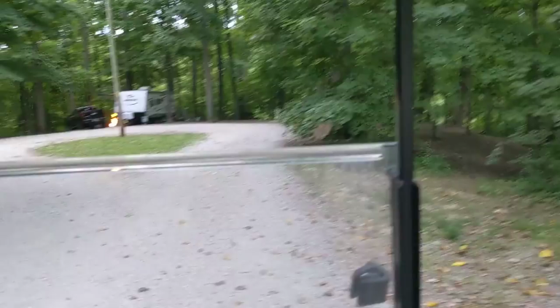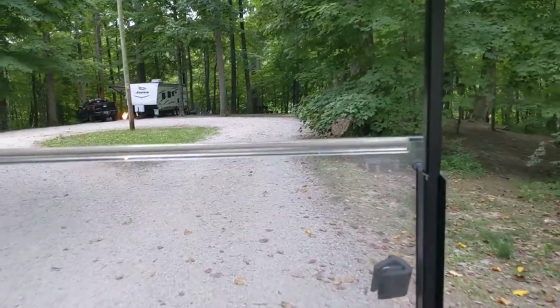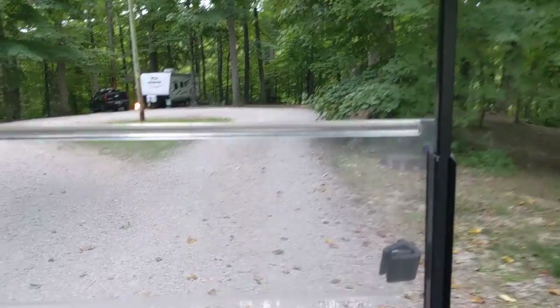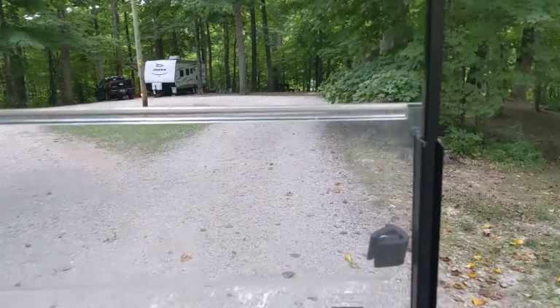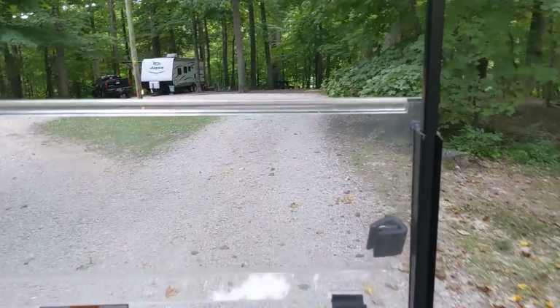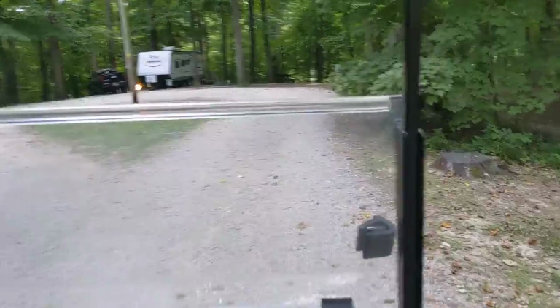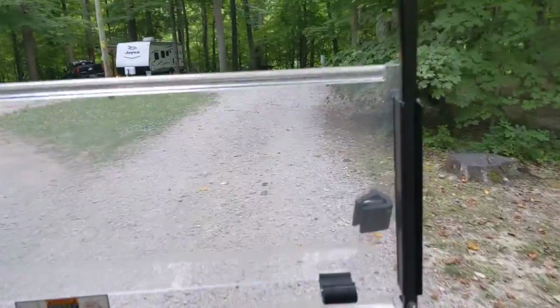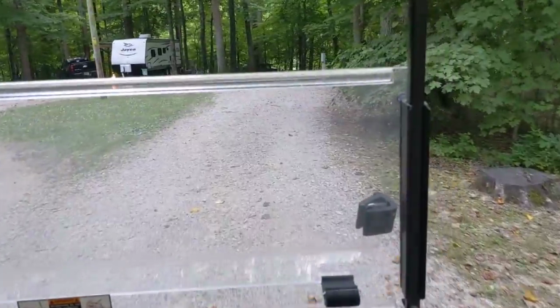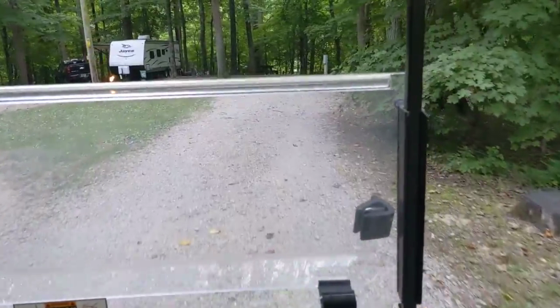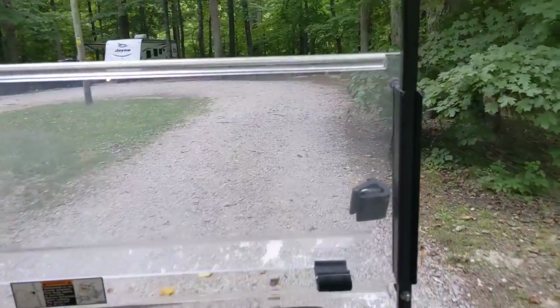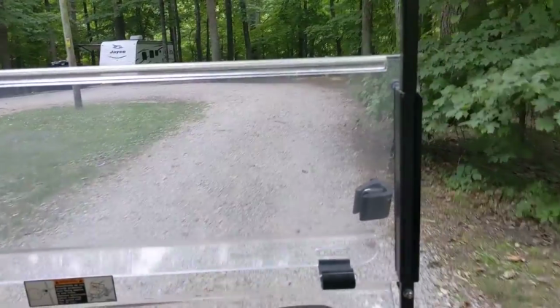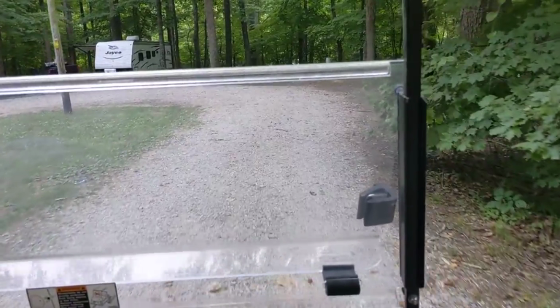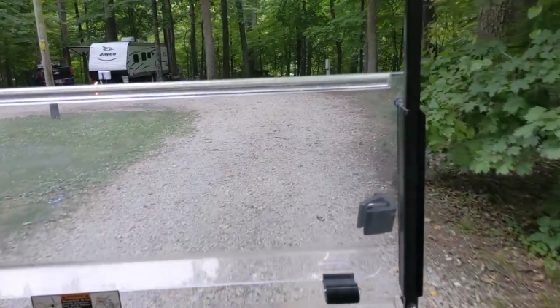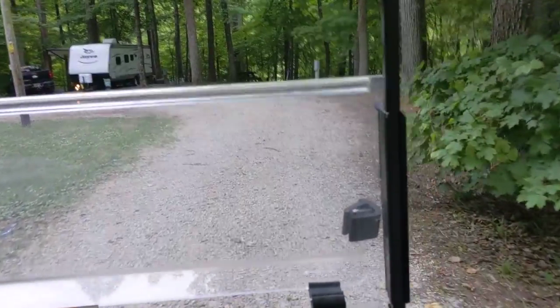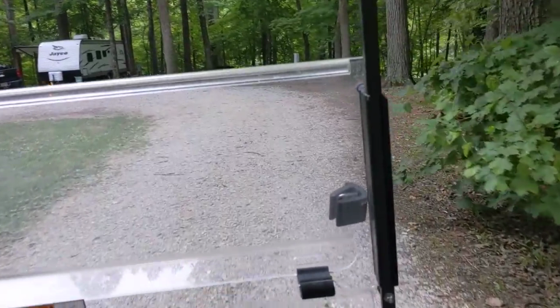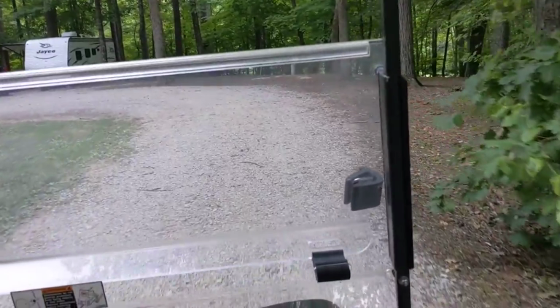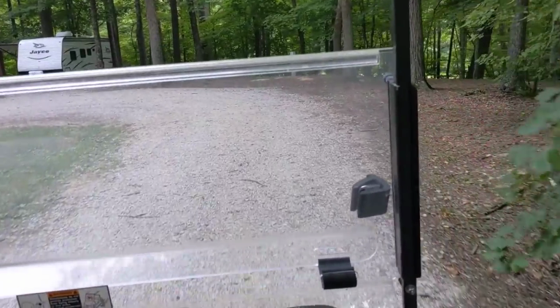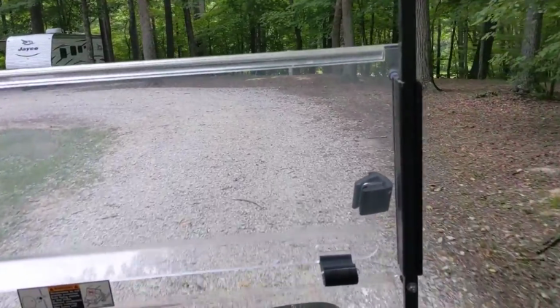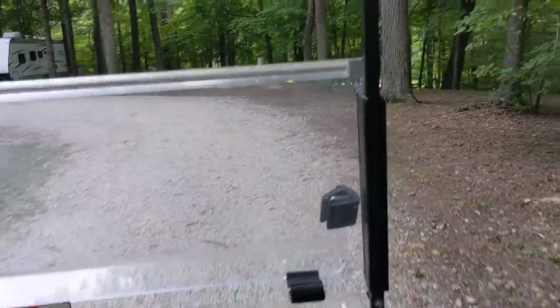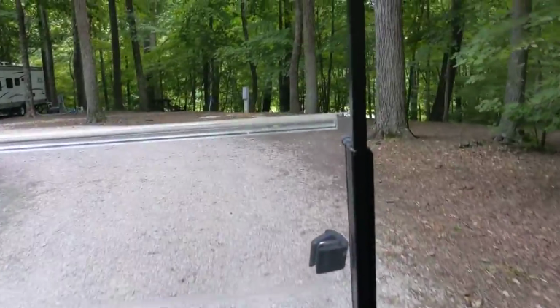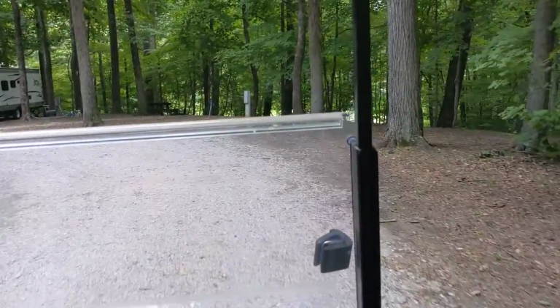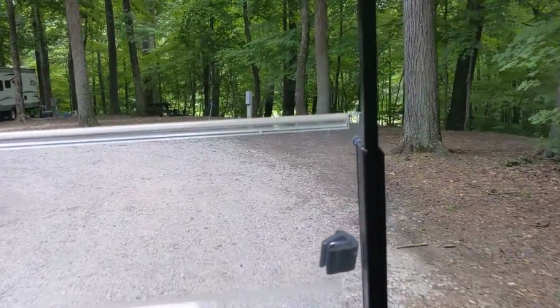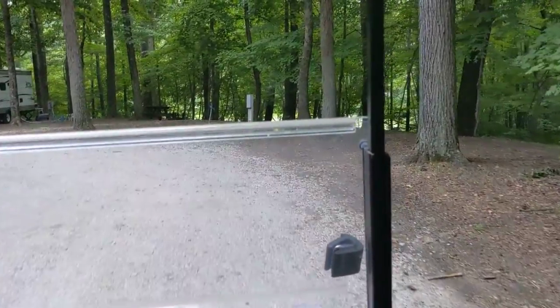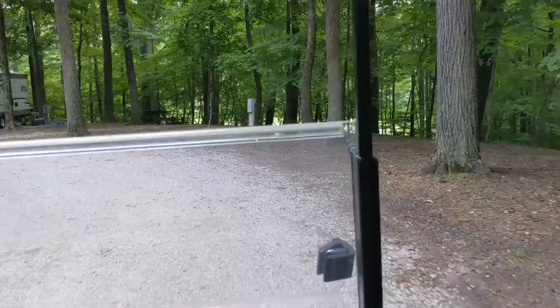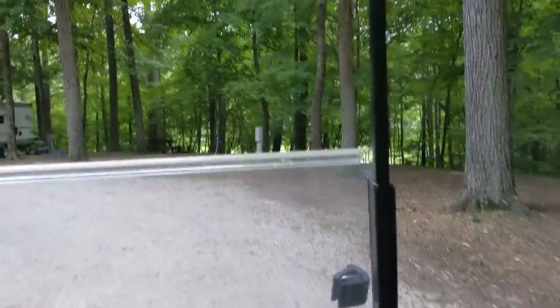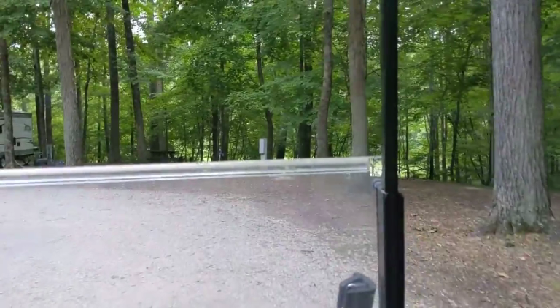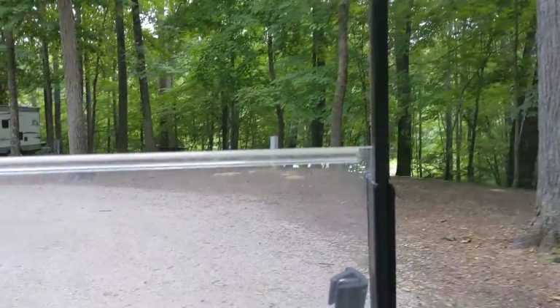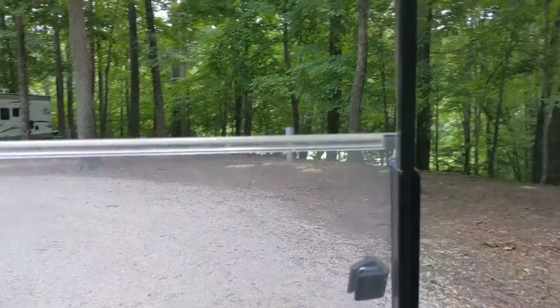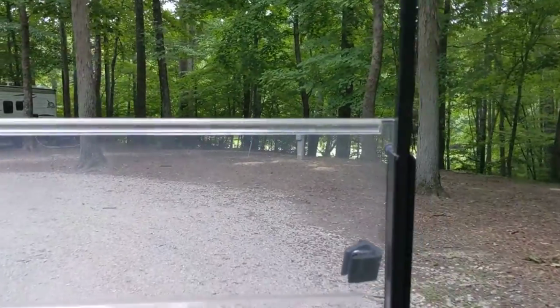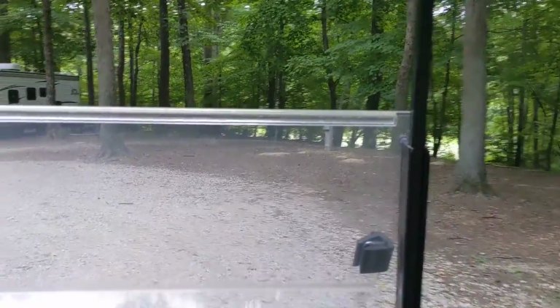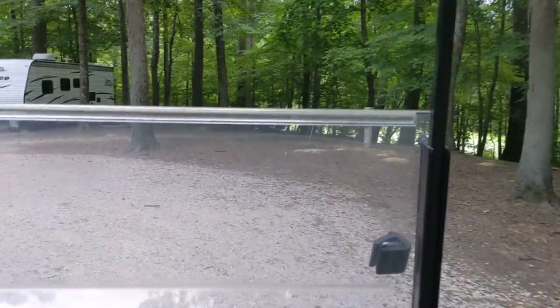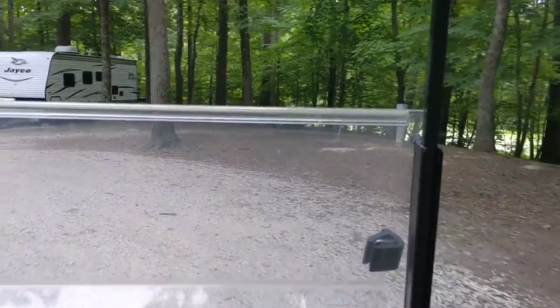The road goes down and turns around. You have a full camper drive-through — plenty of room to turn around.